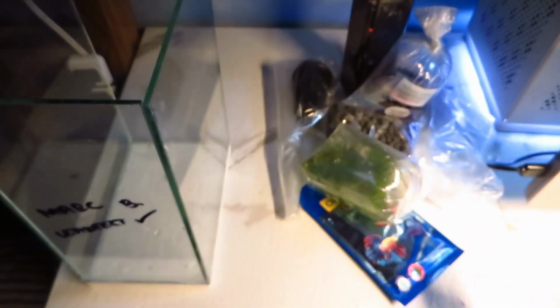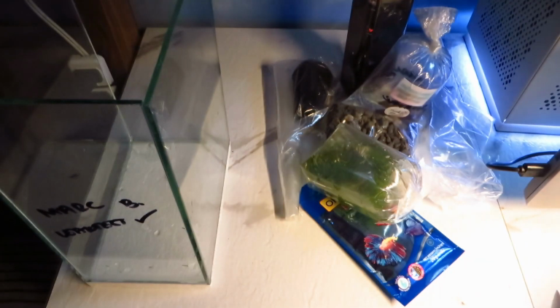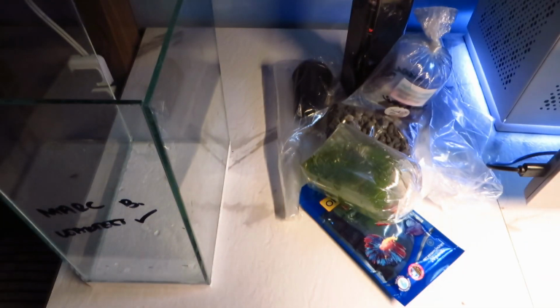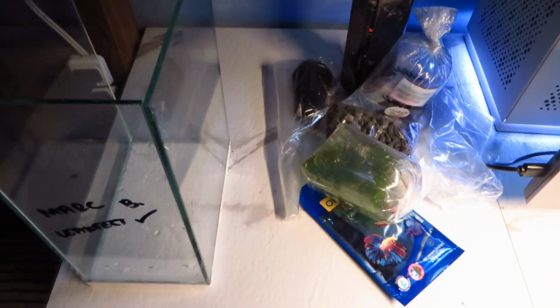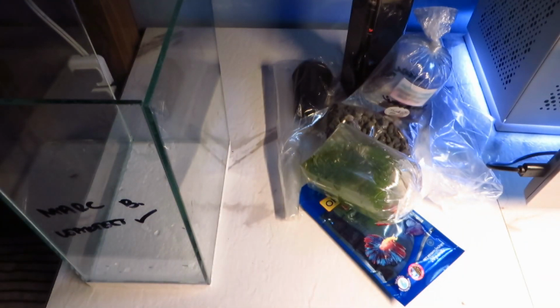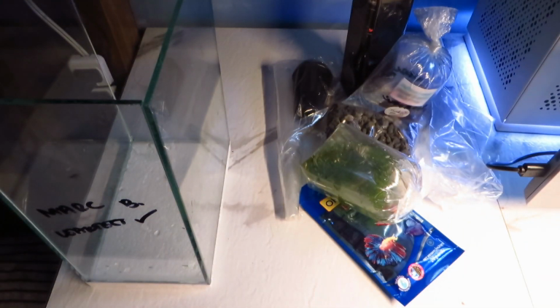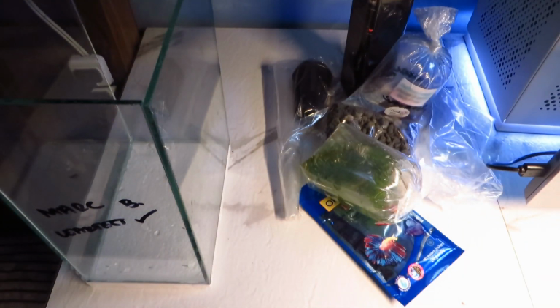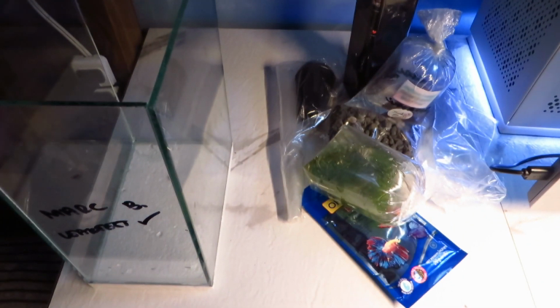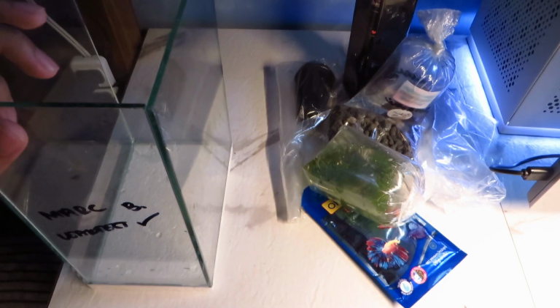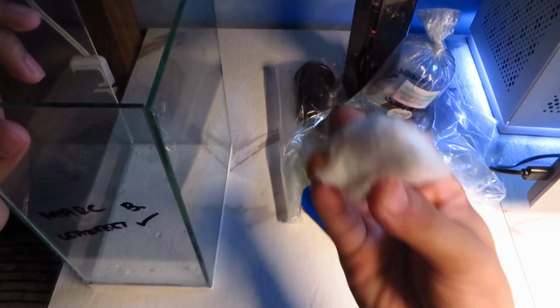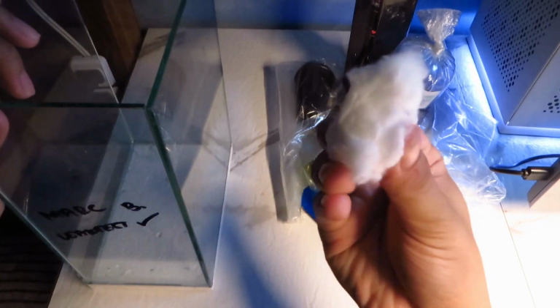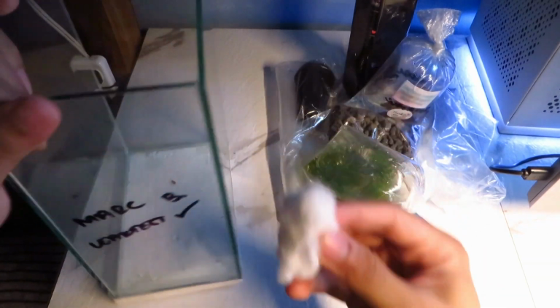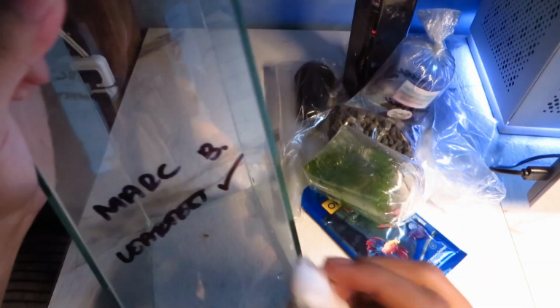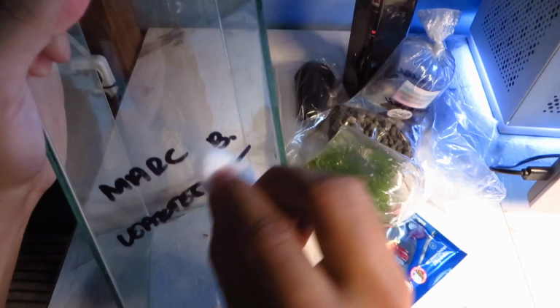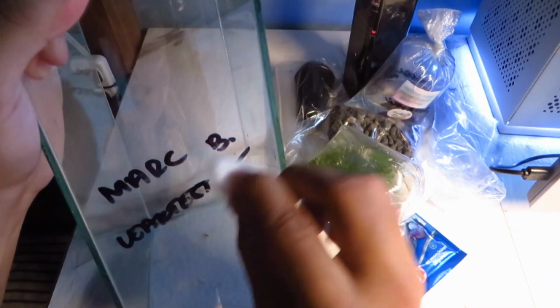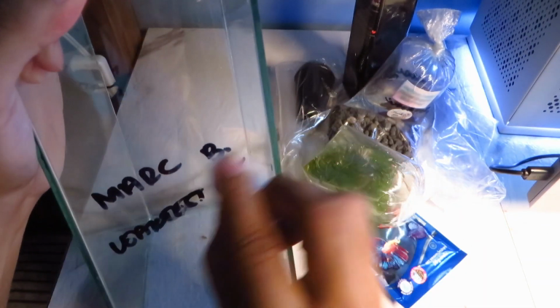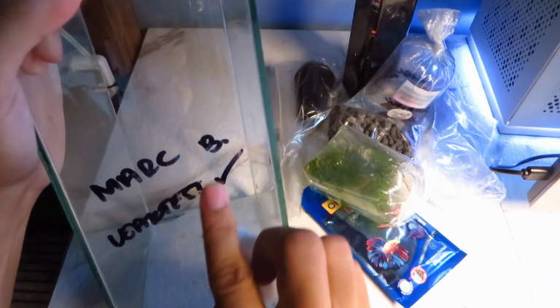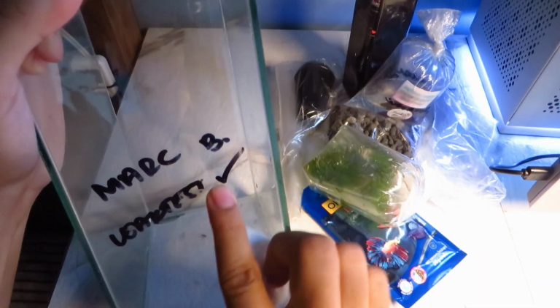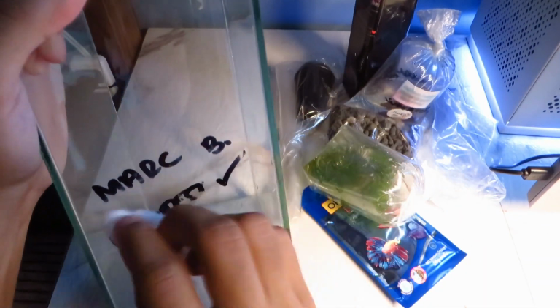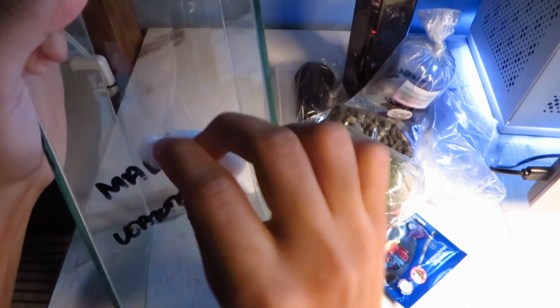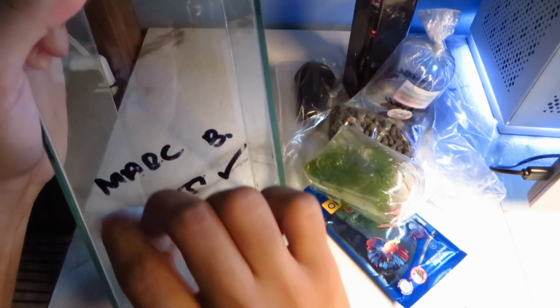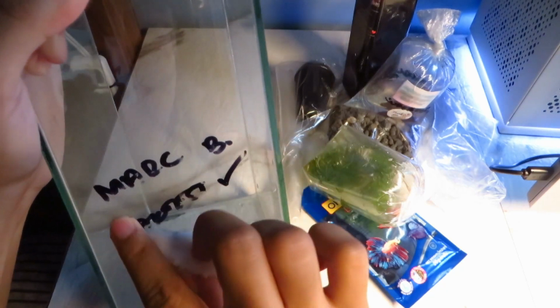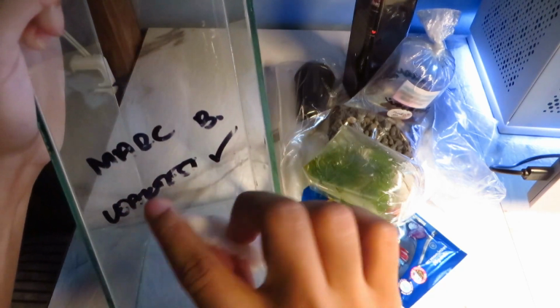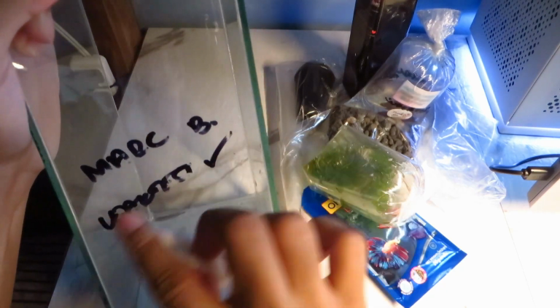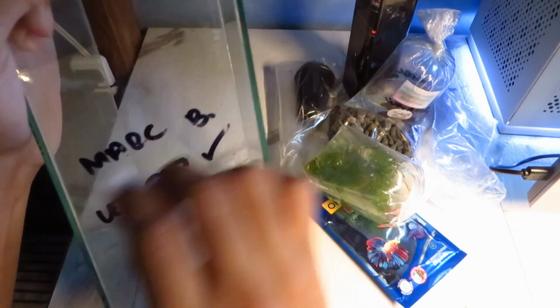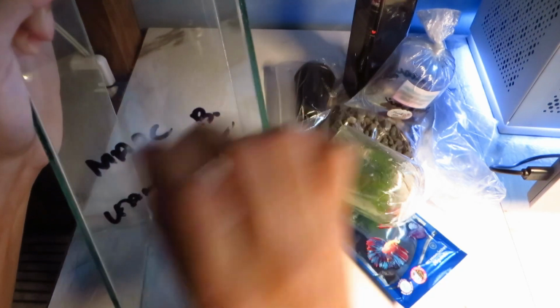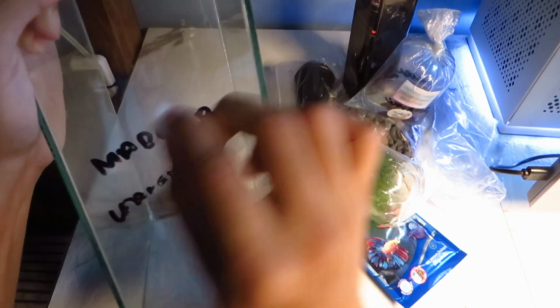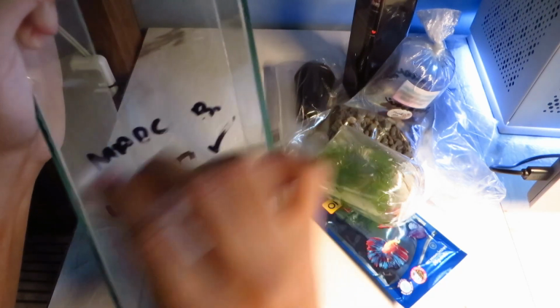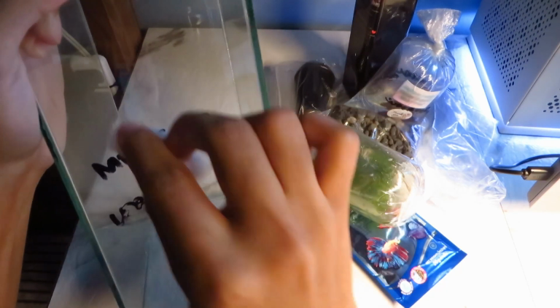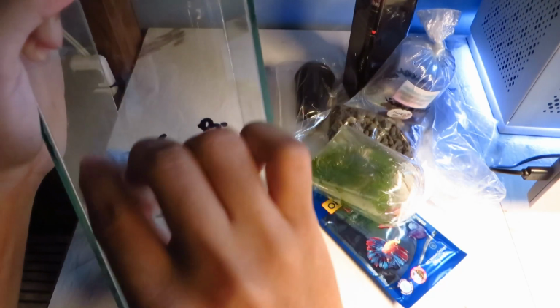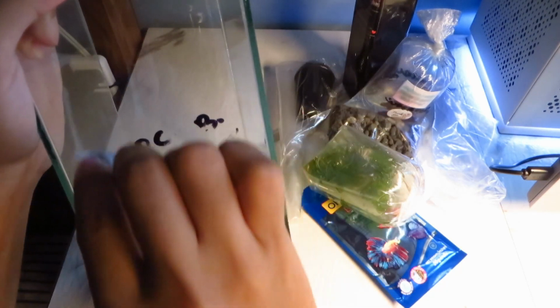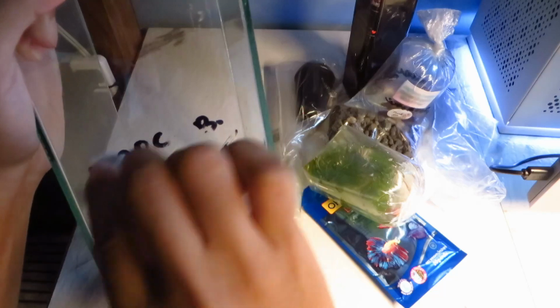First I have to clean the tank, sand, and plant. The seller wrote my name on the tank with a marker pen, so I have to remove that before washing it with clean water. I used a cotton ball with isopropyl alcohol. As you can see, the markings are pretty easy to remove.